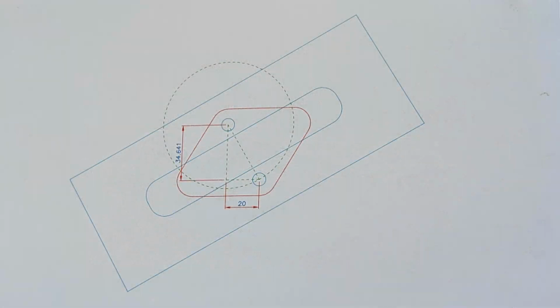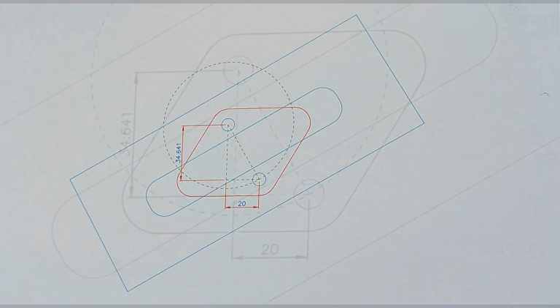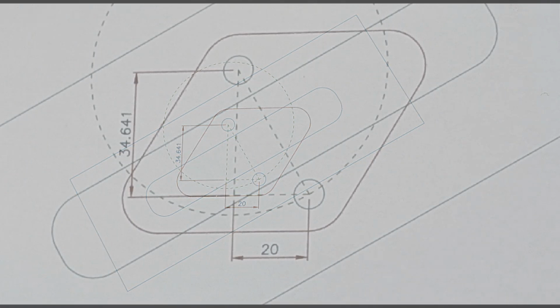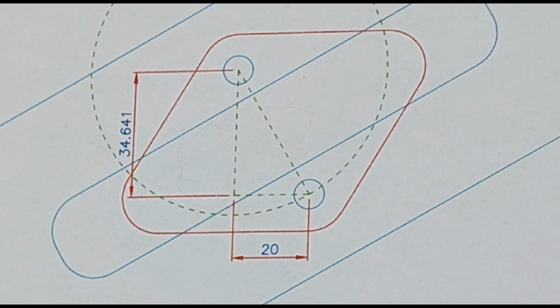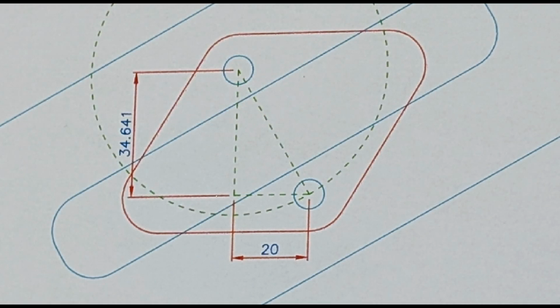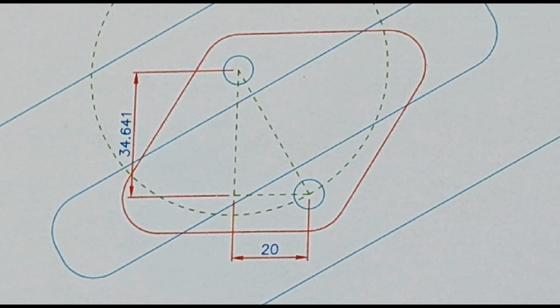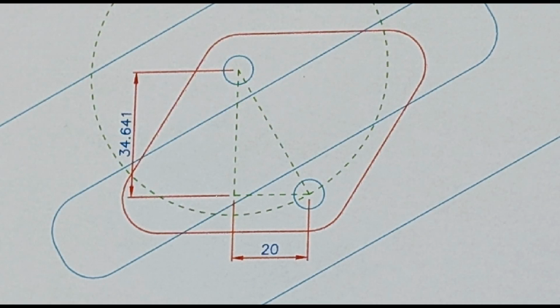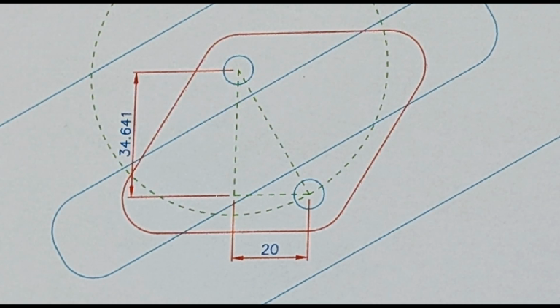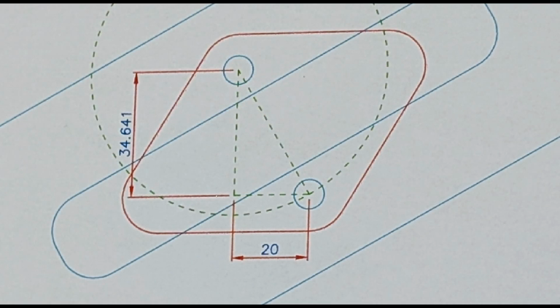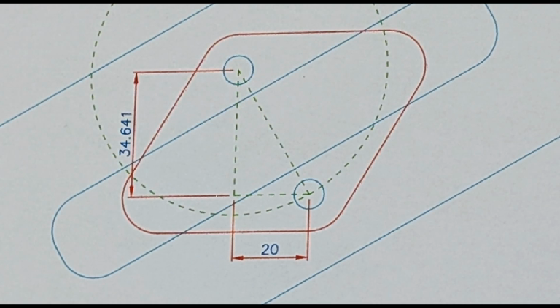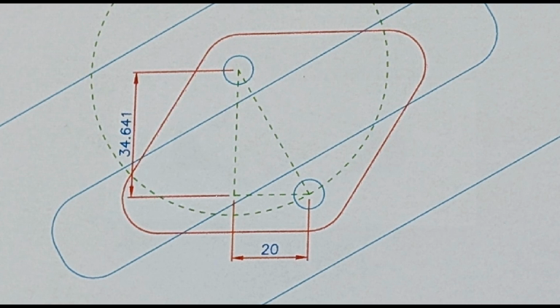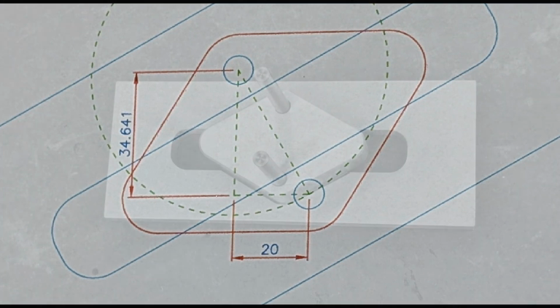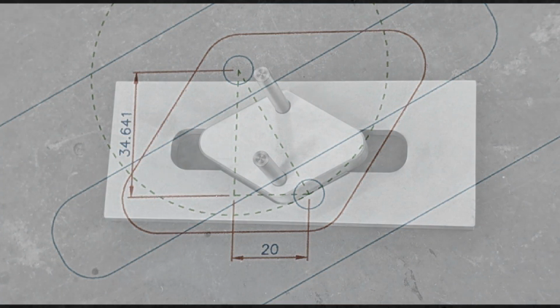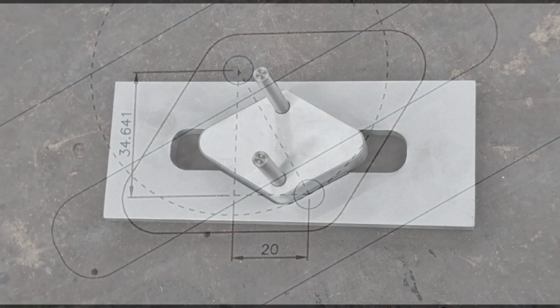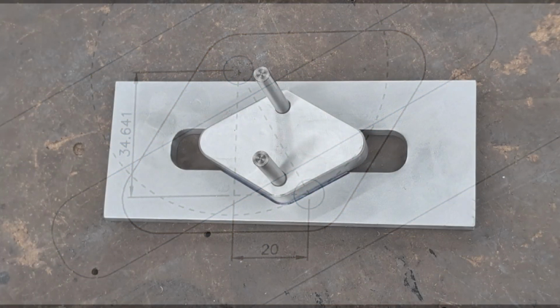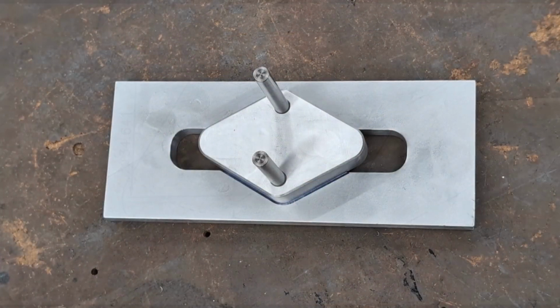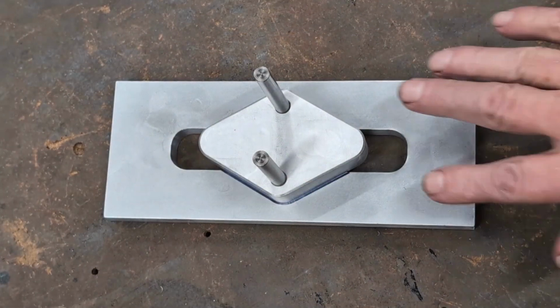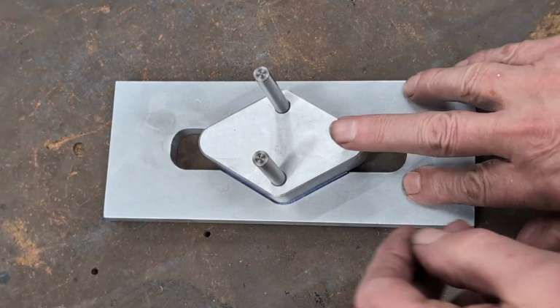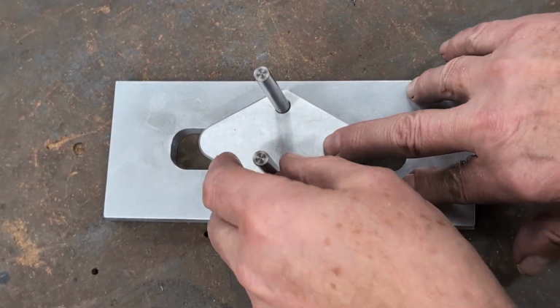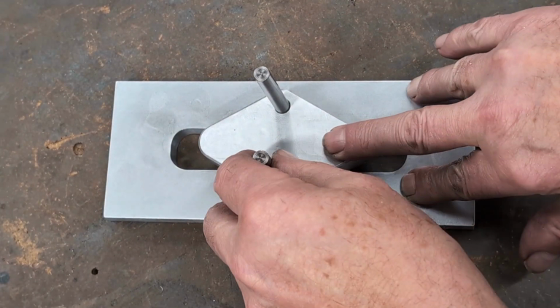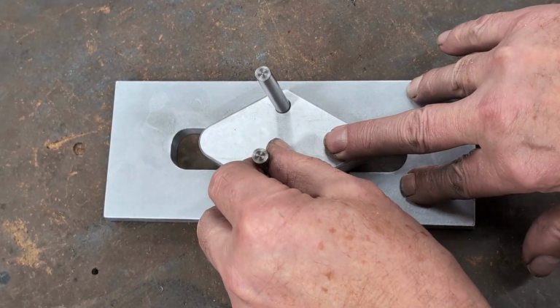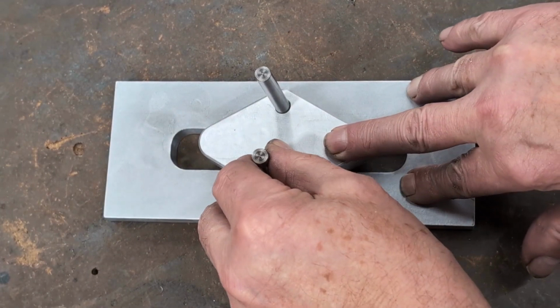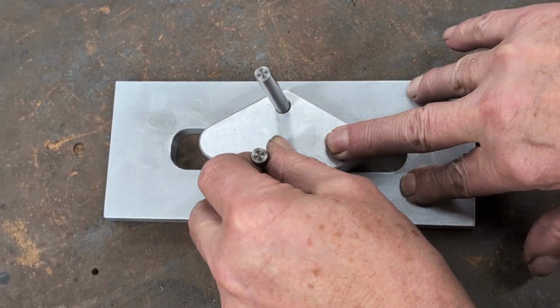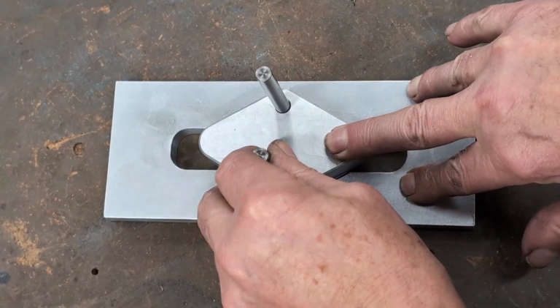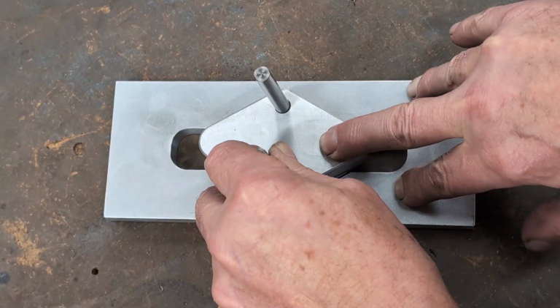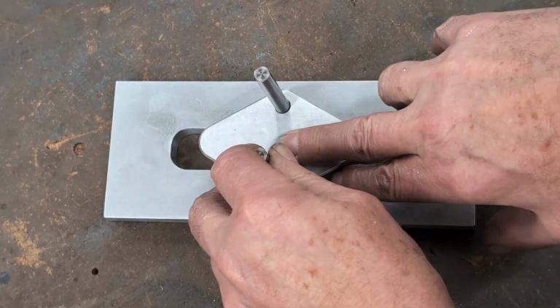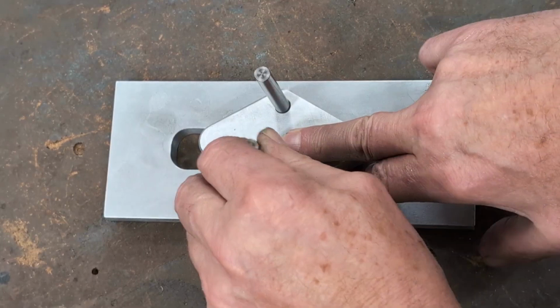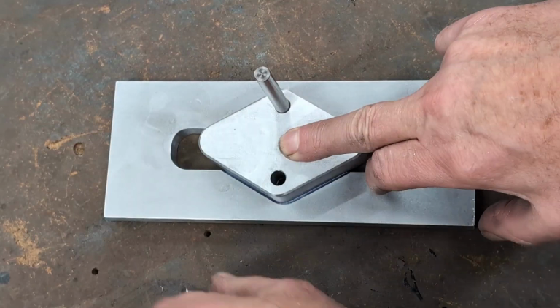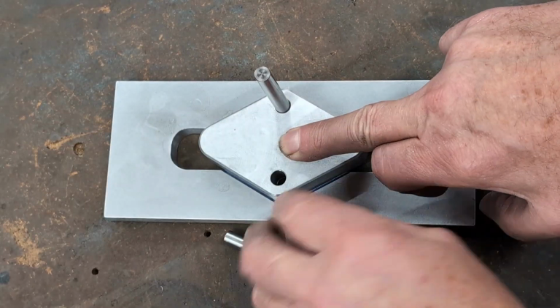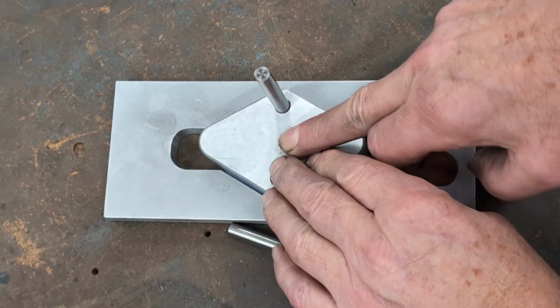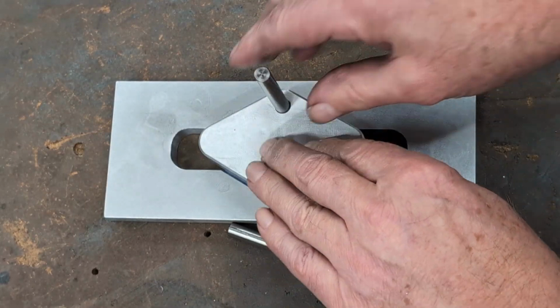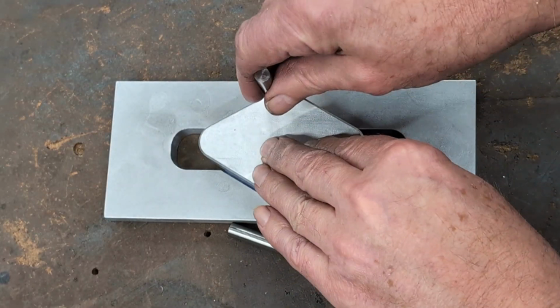Here are the calculations for the two pin positions. These define the centre line of the cutter during machining. The plate pivots on the top hole and the bottom hole determines the angle on each side.